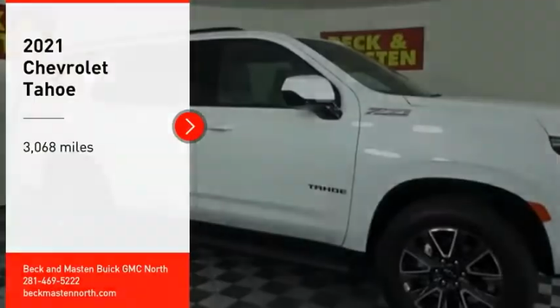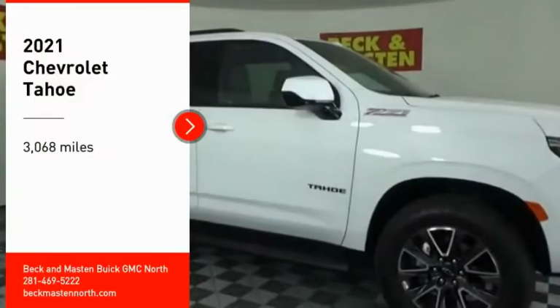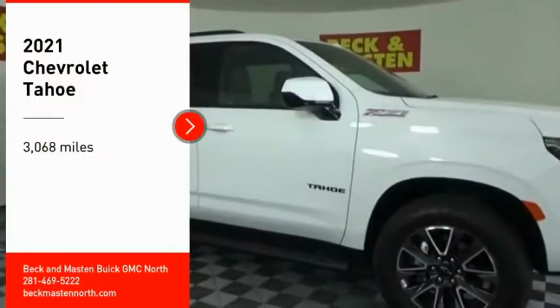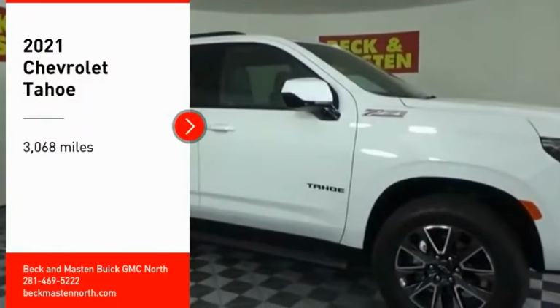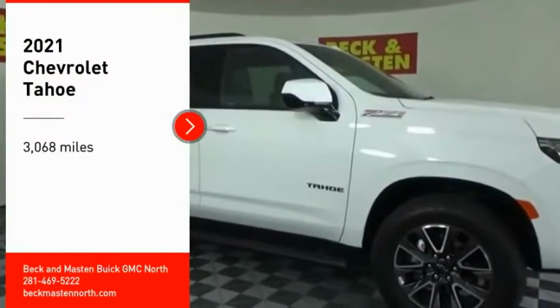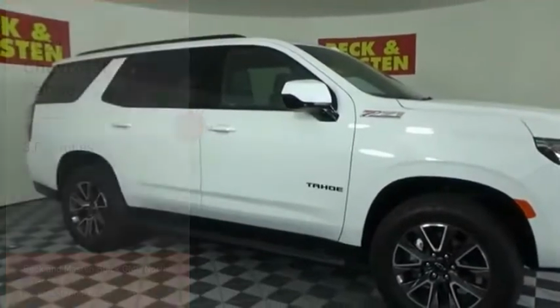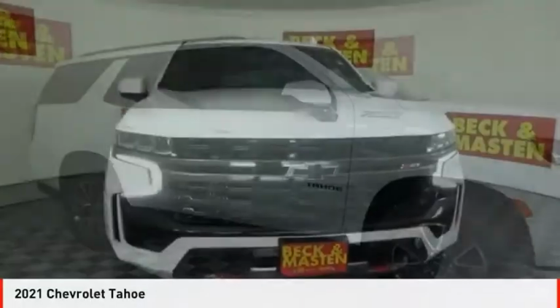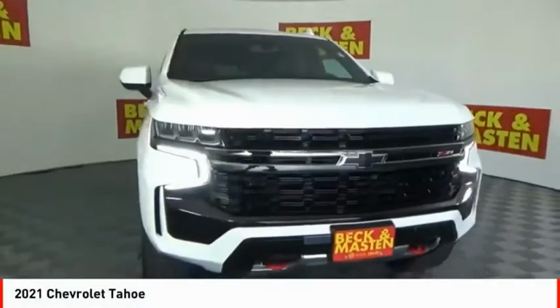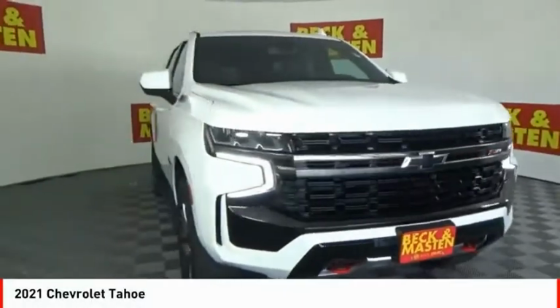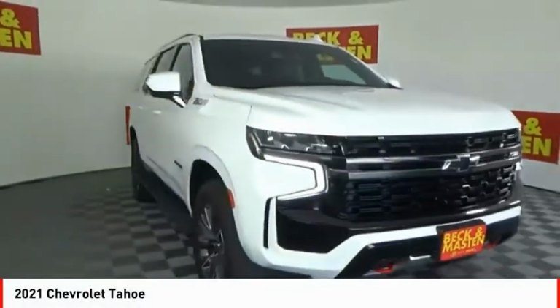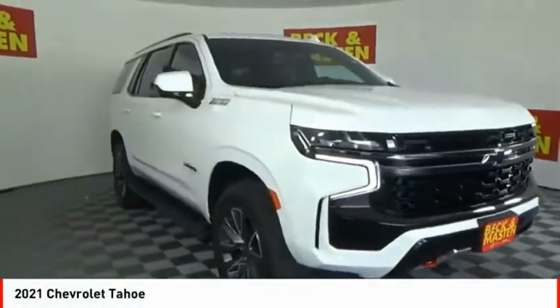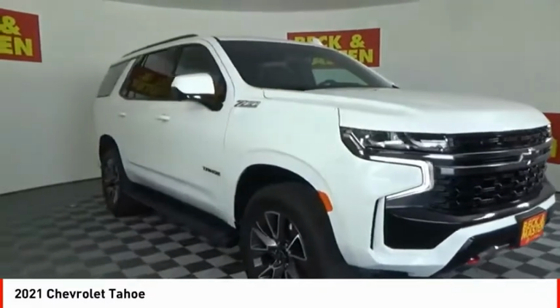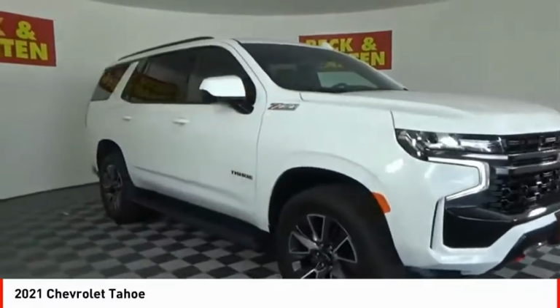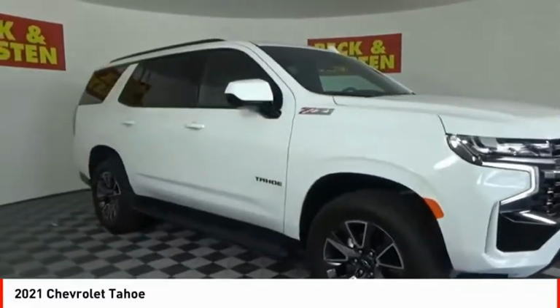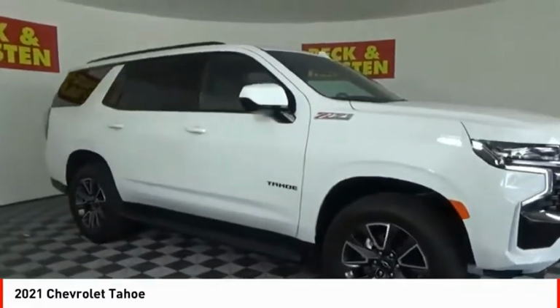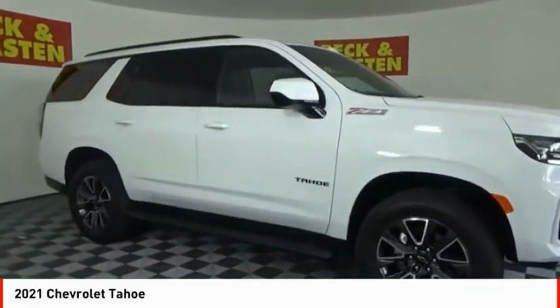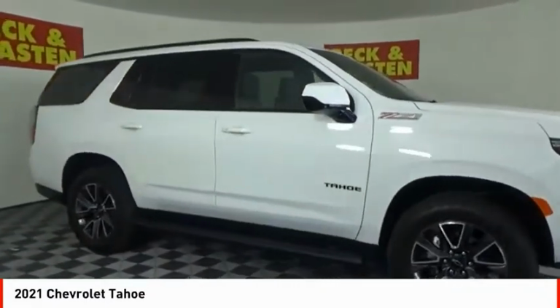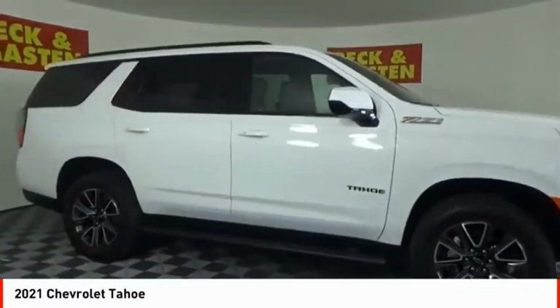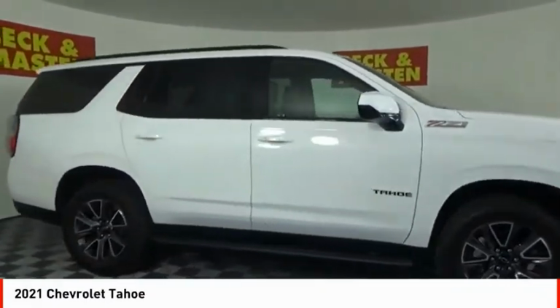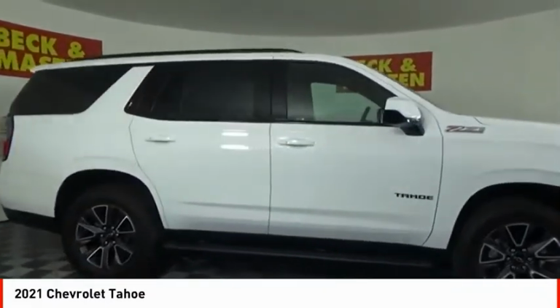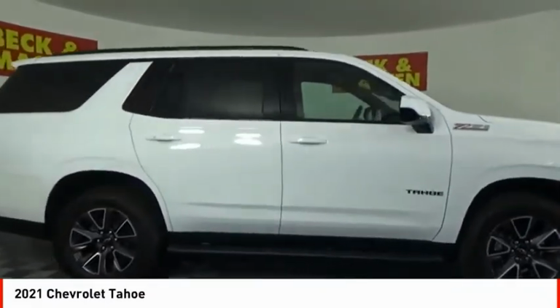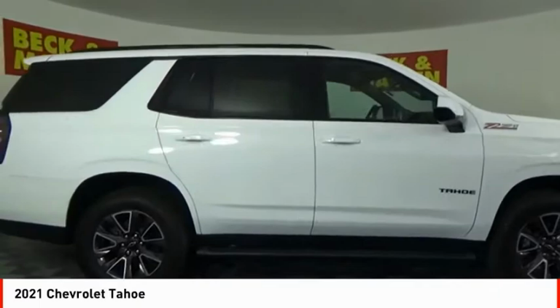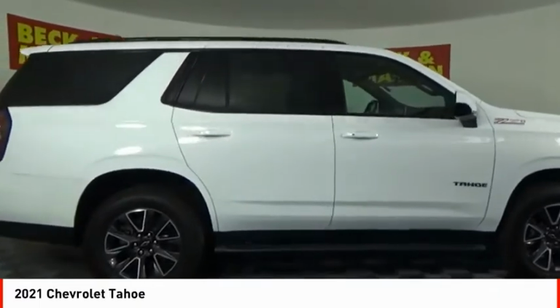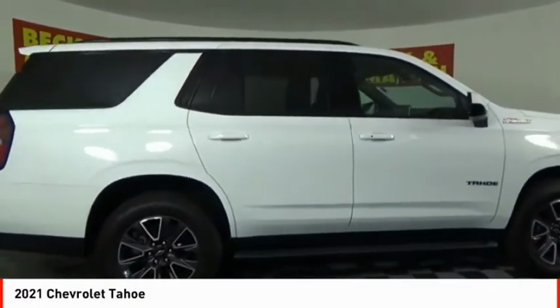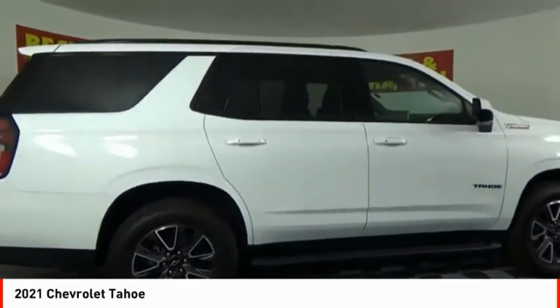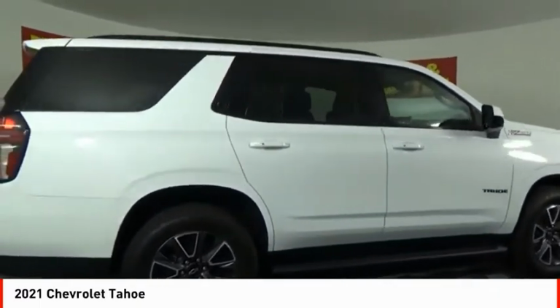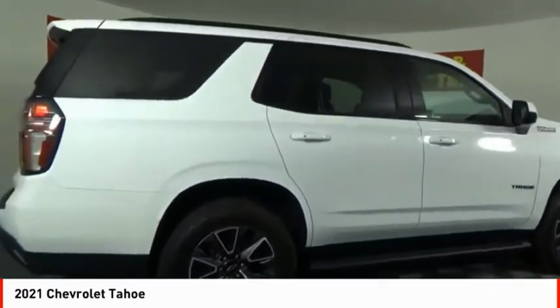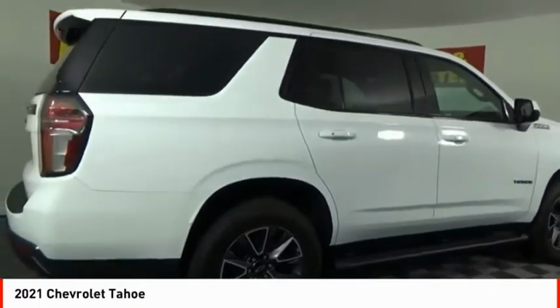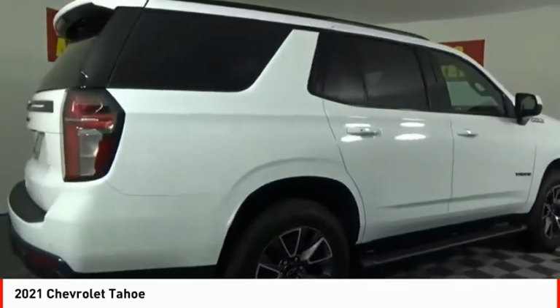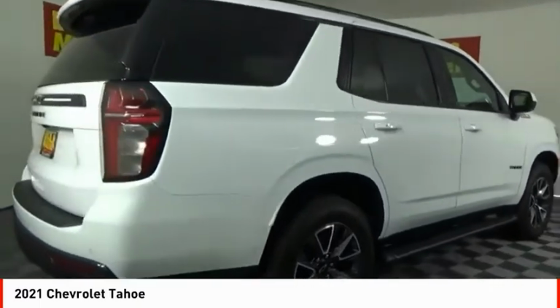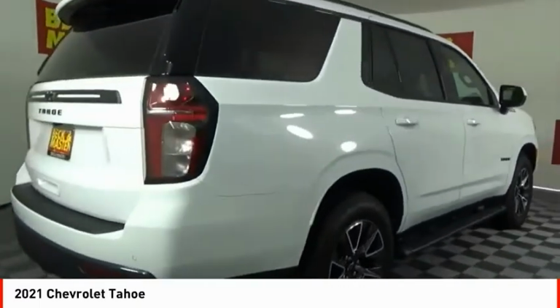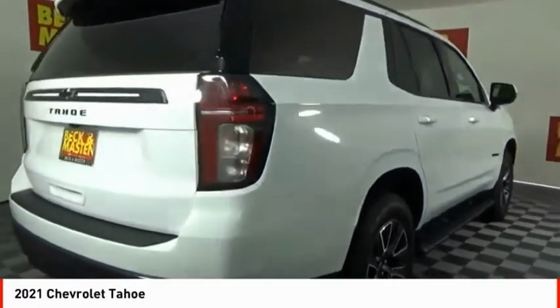Make a great choice today with the 2021 Tahoe. Tahoe has been the best-selling sports utility vehicle, accounting annually for more than 25% of all full-size SUV registrations in the United States.